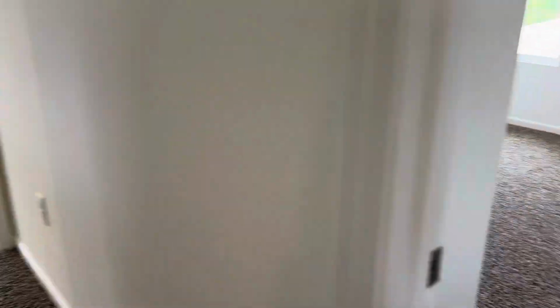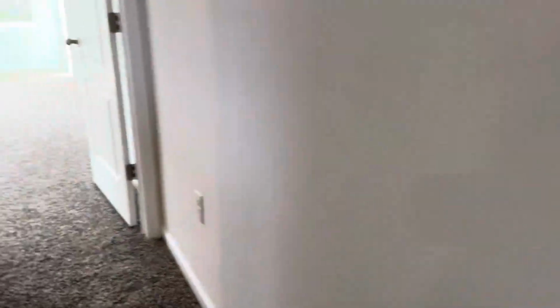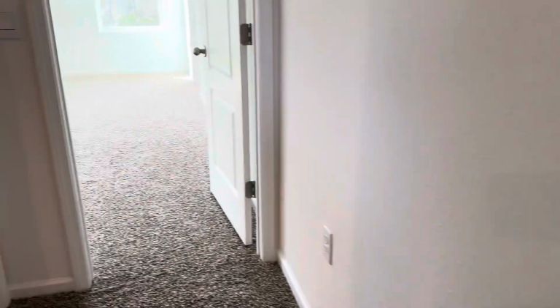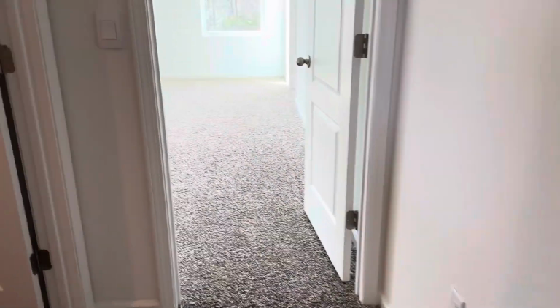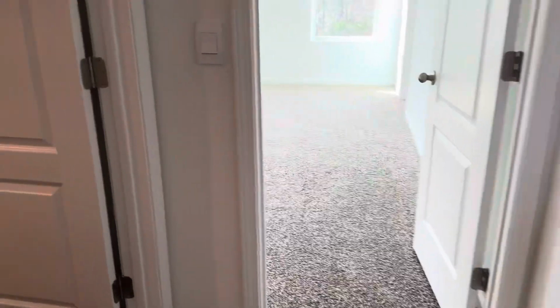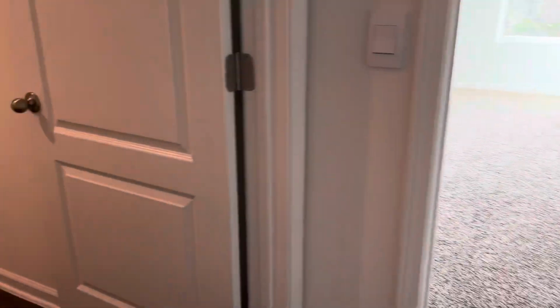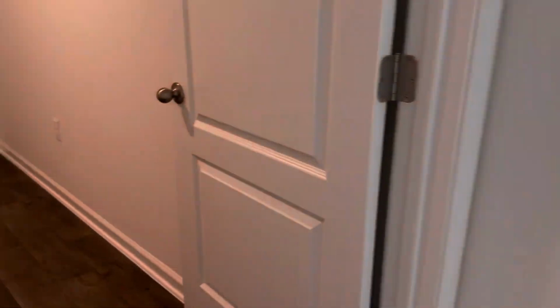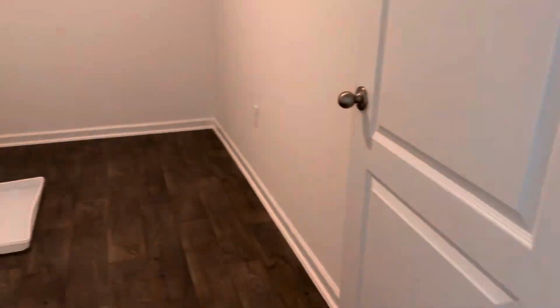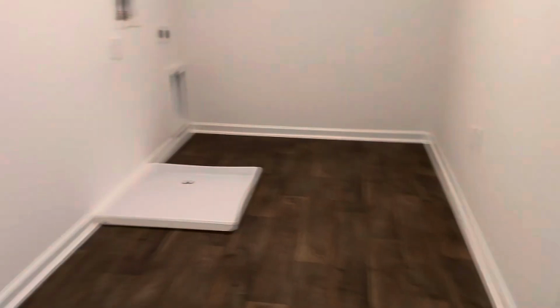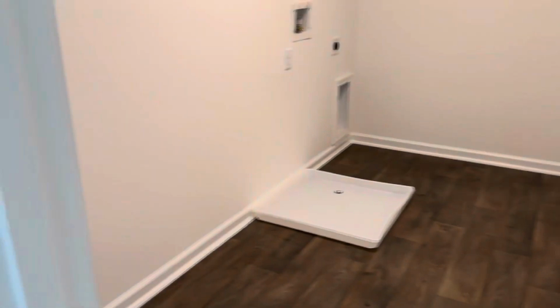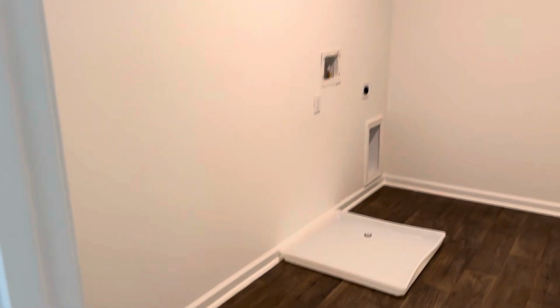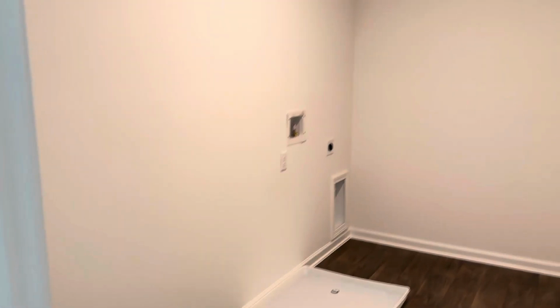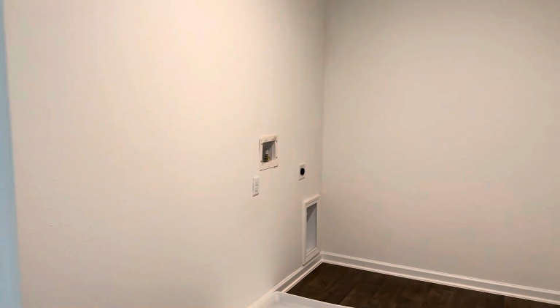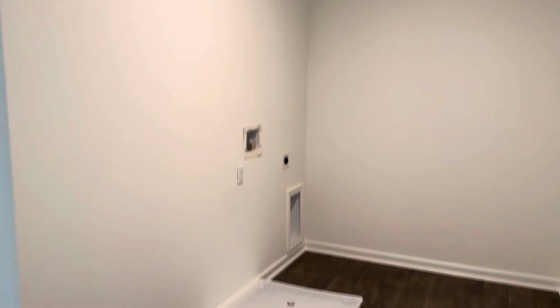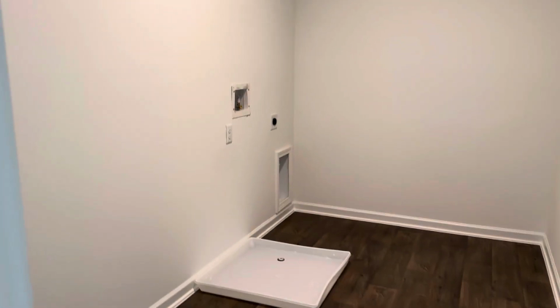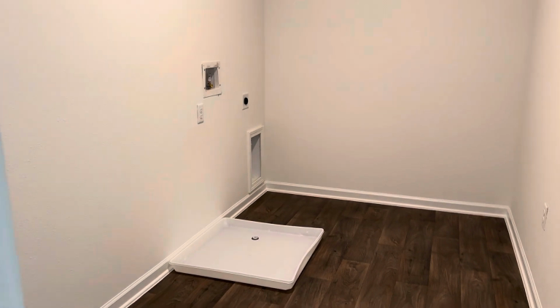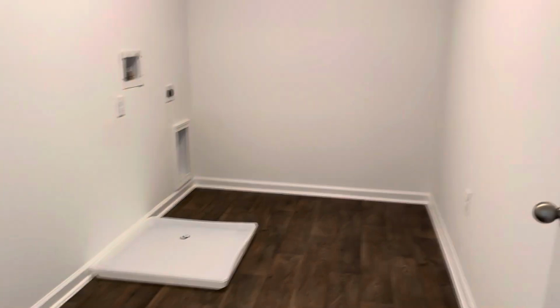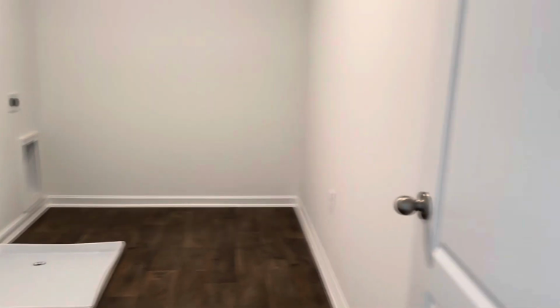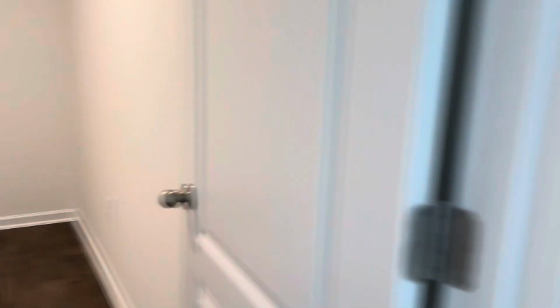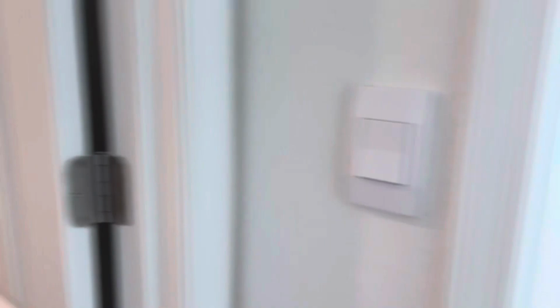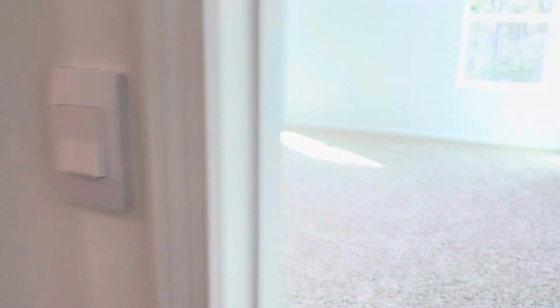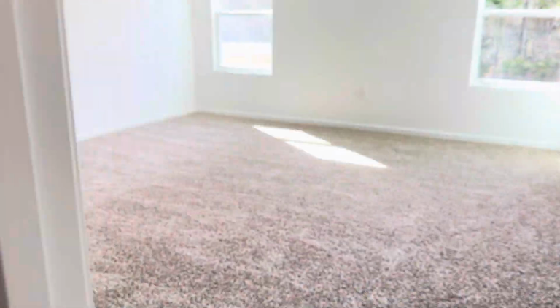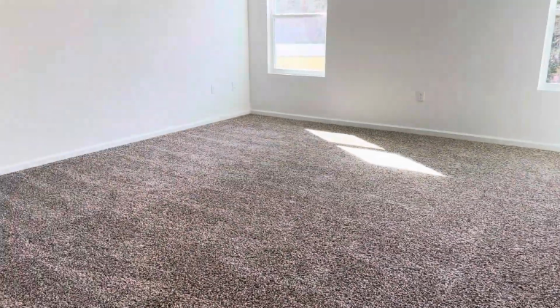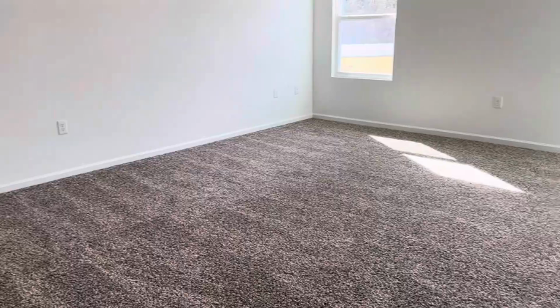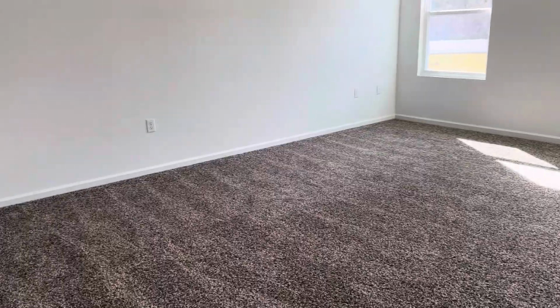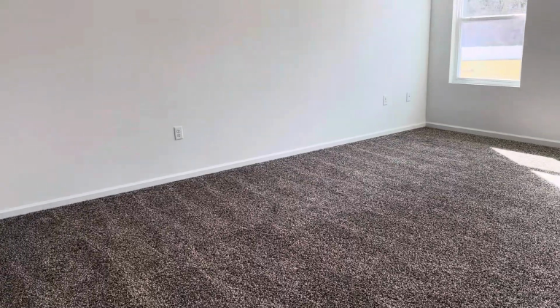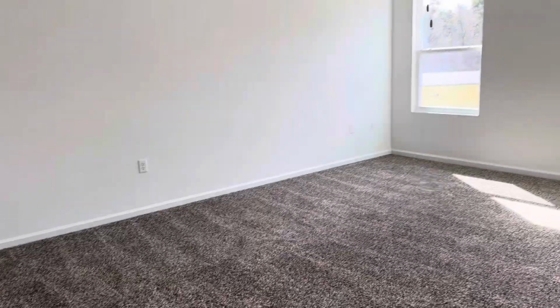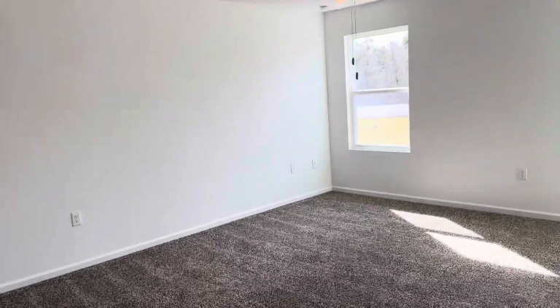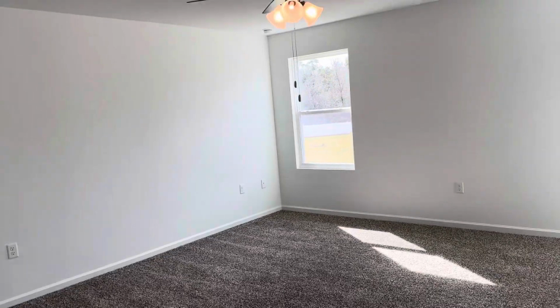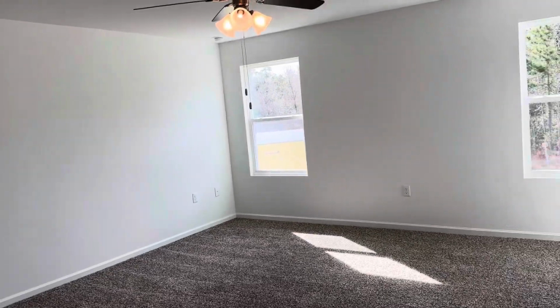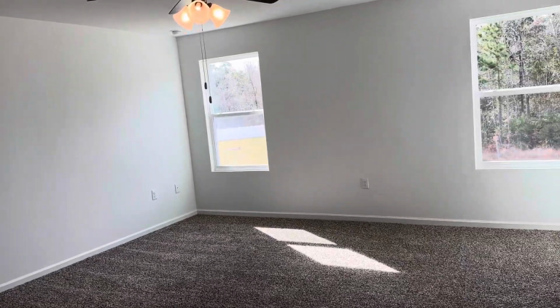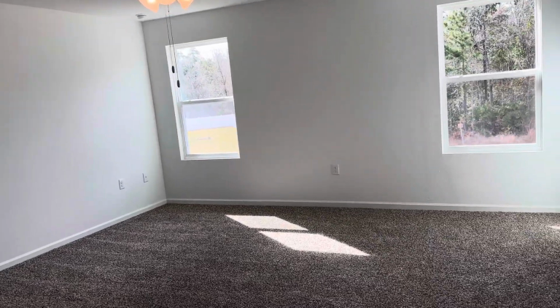I'll walk down the hallway. Here is a huge laundry room. And then here is a master, which is really good size as well.